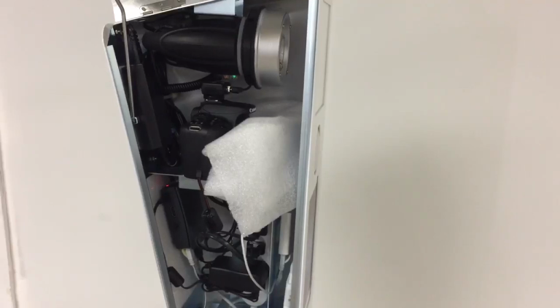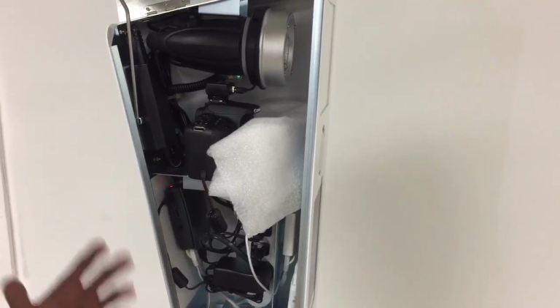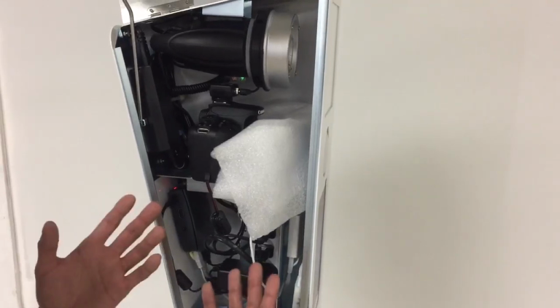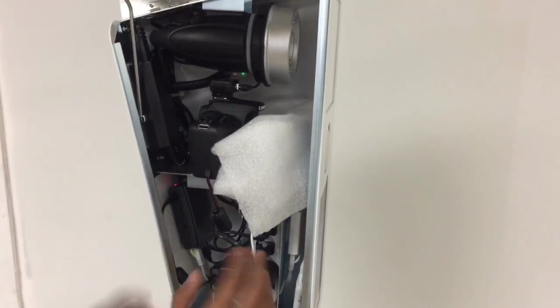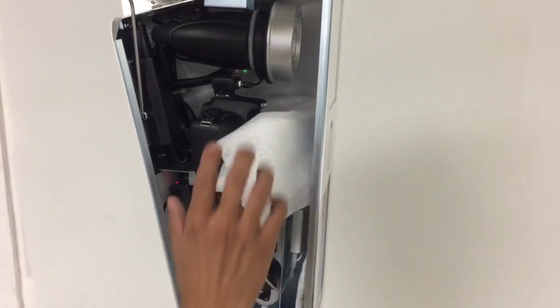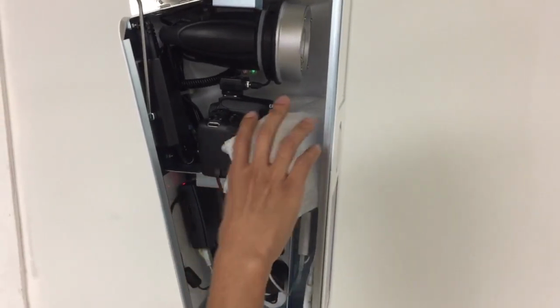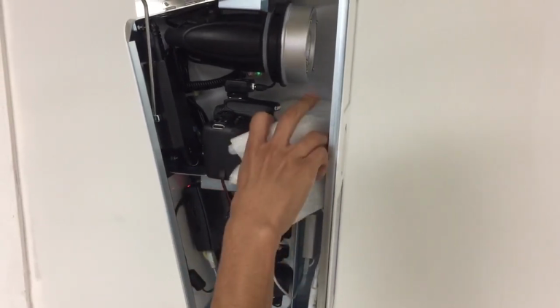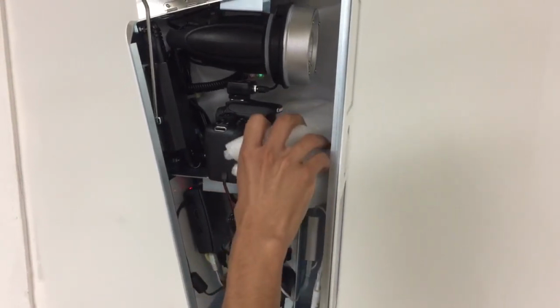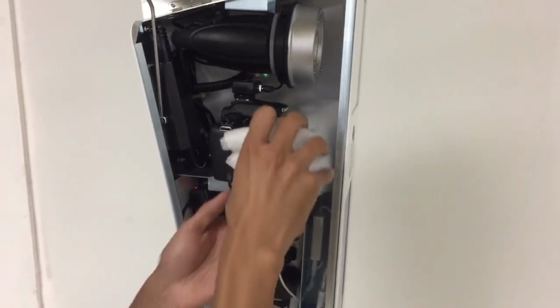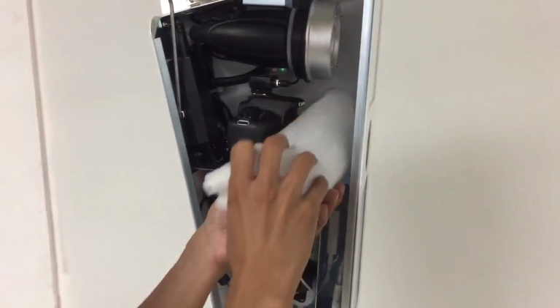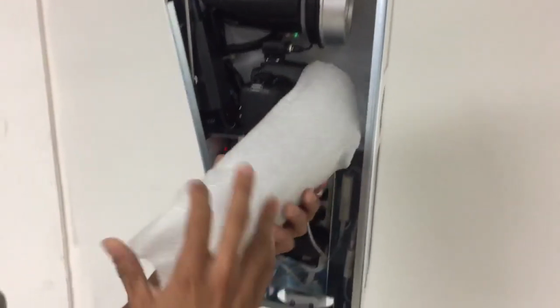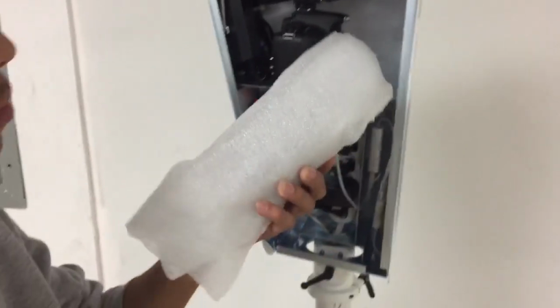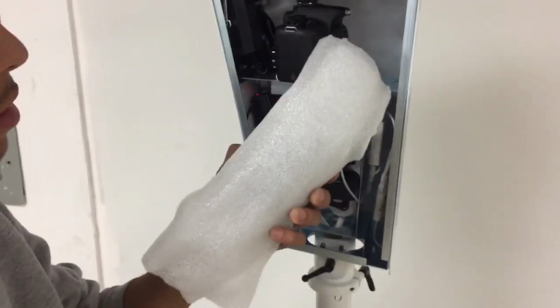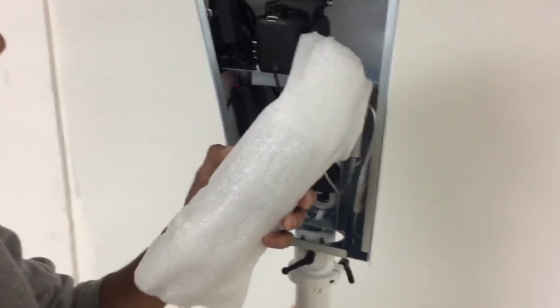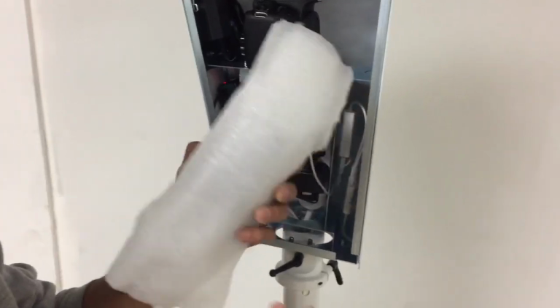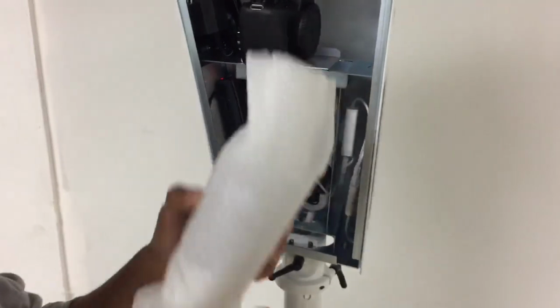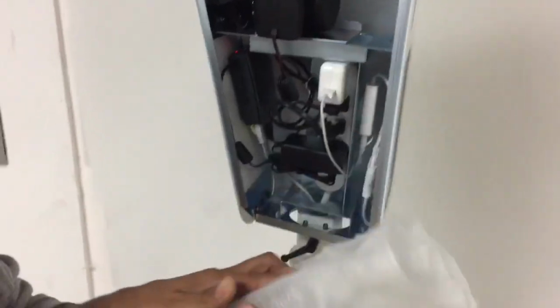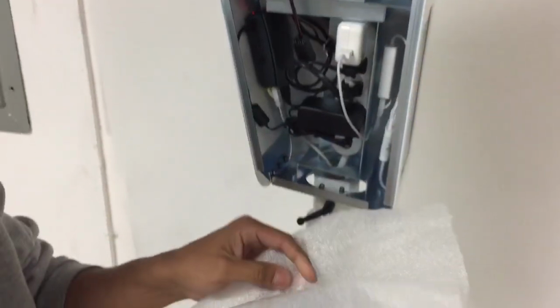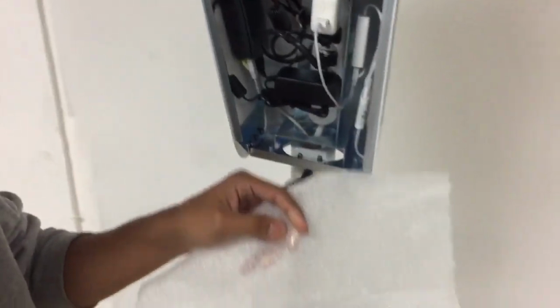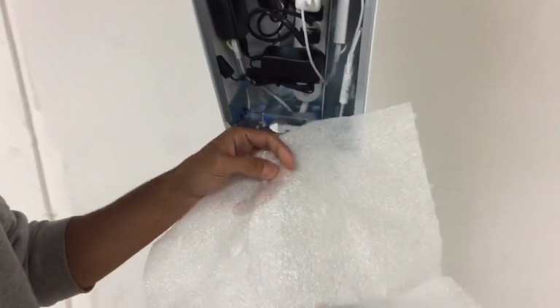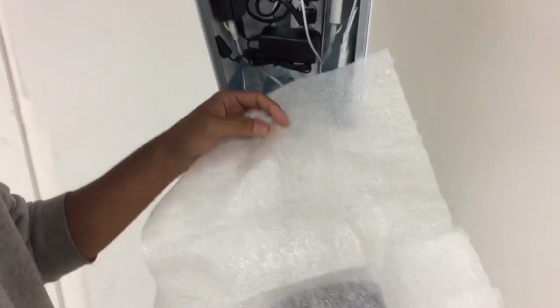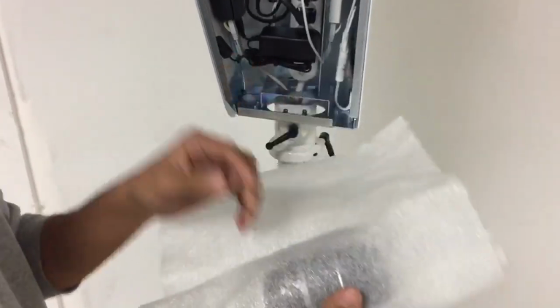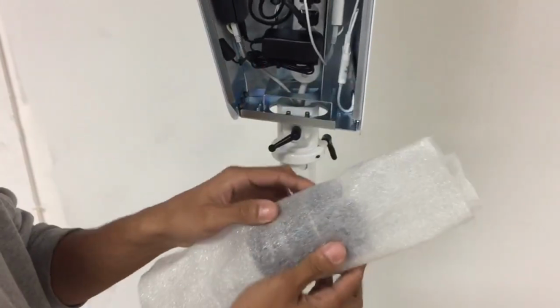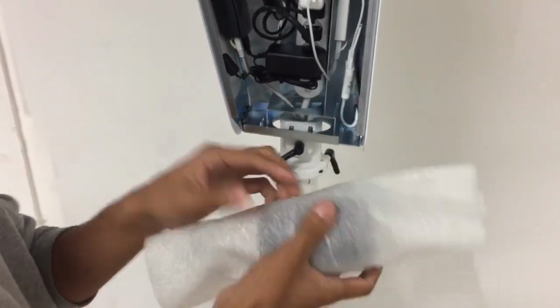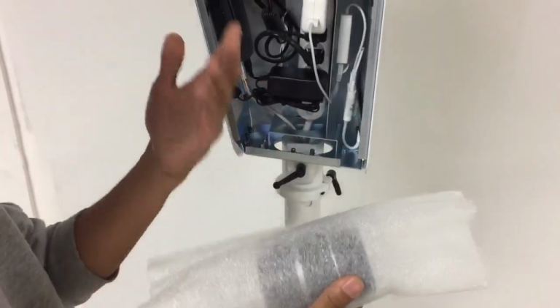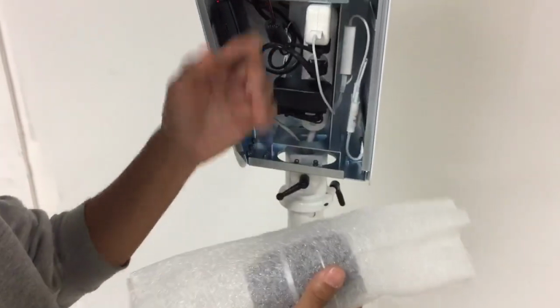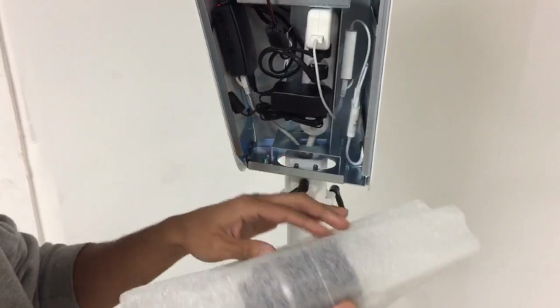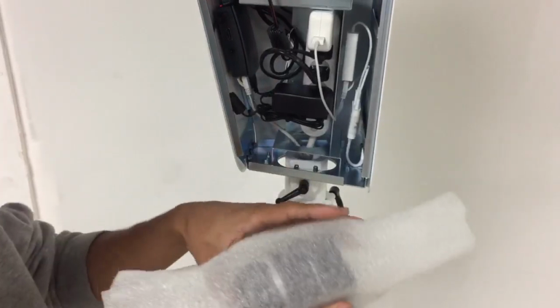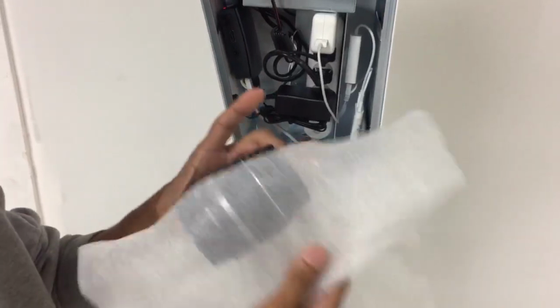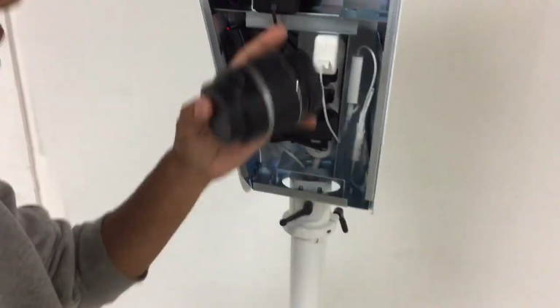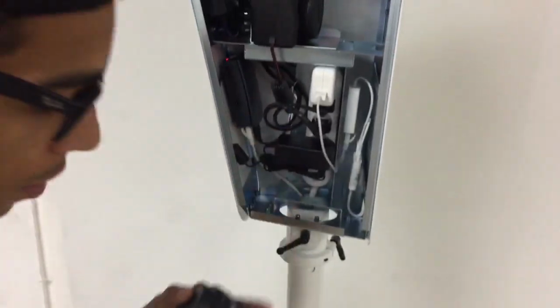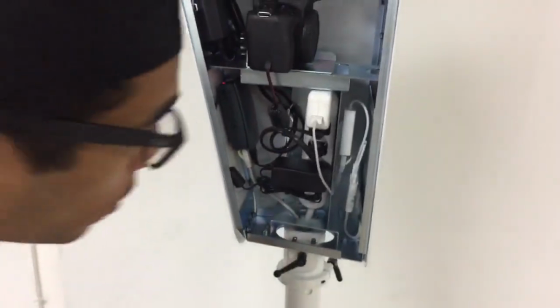When Phobo ships, it'll arrive with its lens neatly wrapped up. We do this to protect the glass during shipping, and if you're going to ship it as well, we recommend you take the lens off and store it like so.